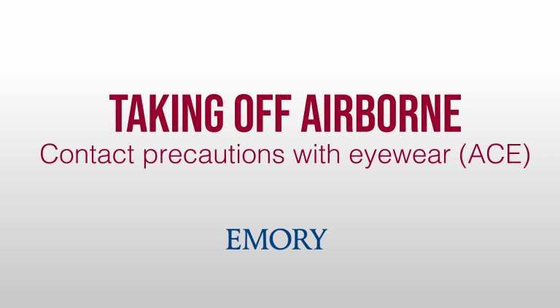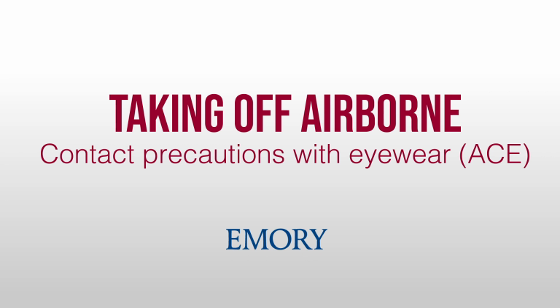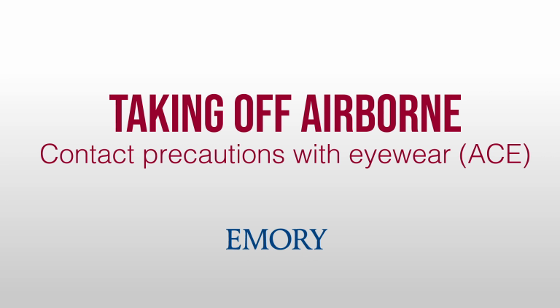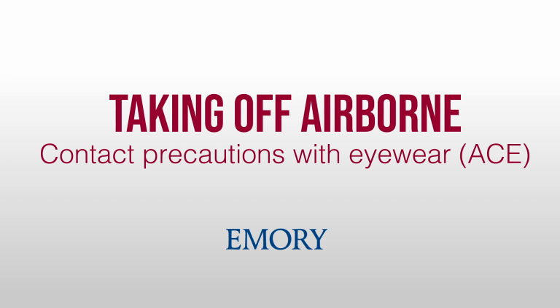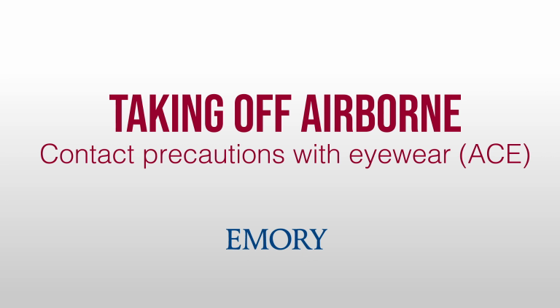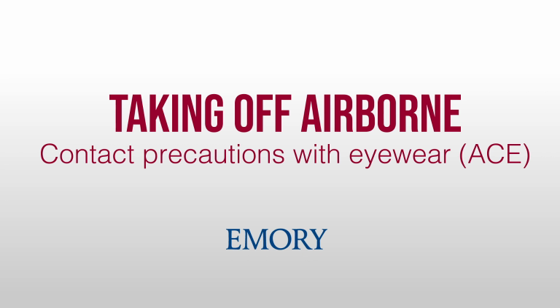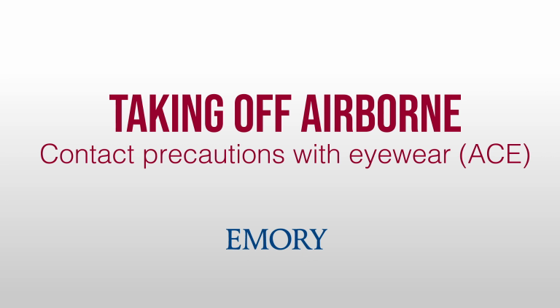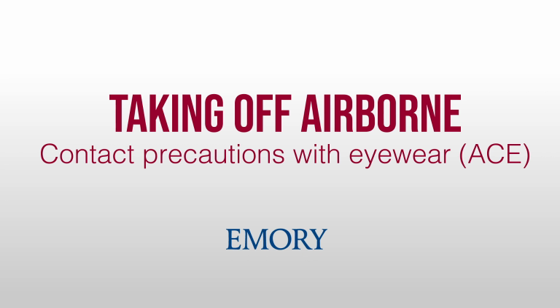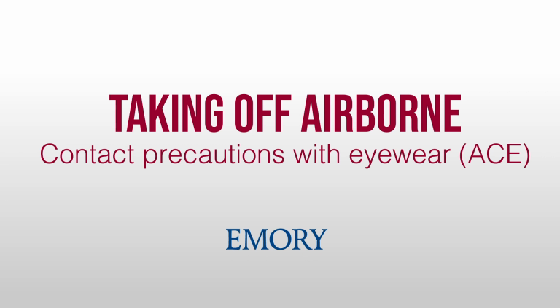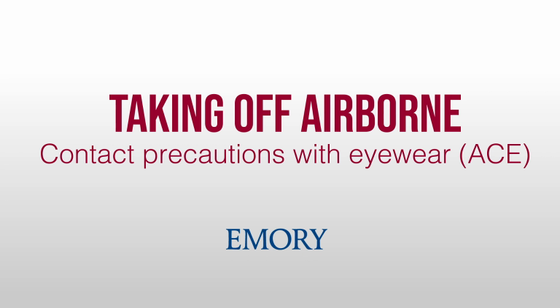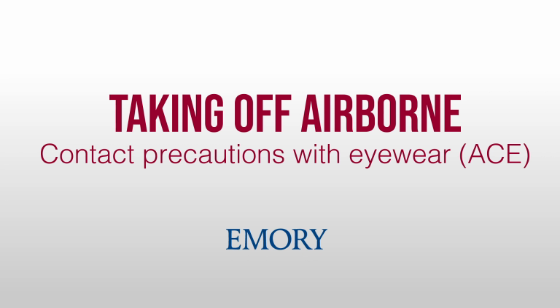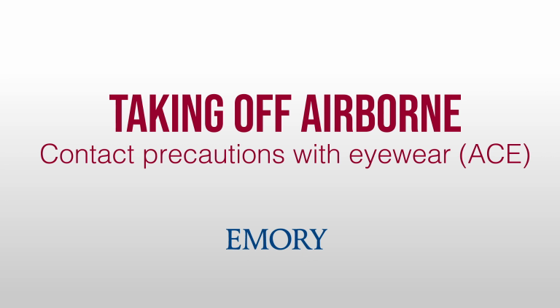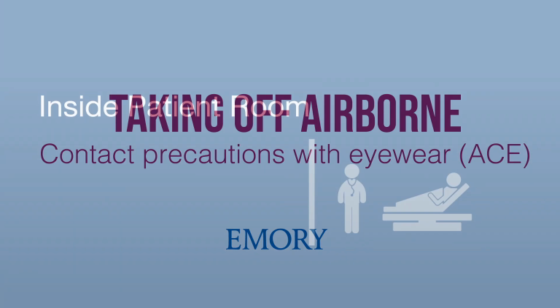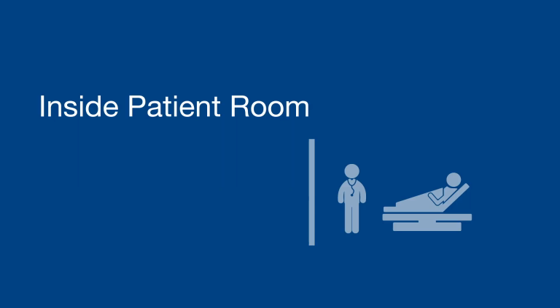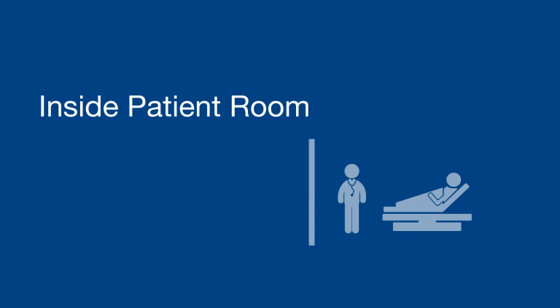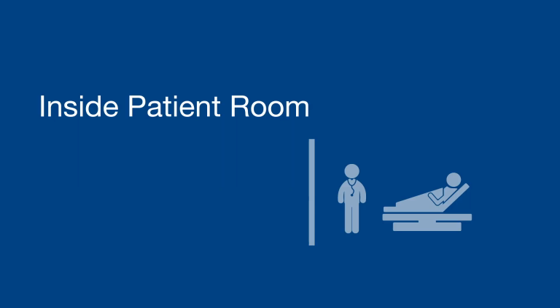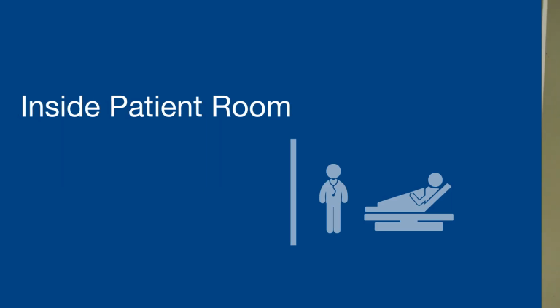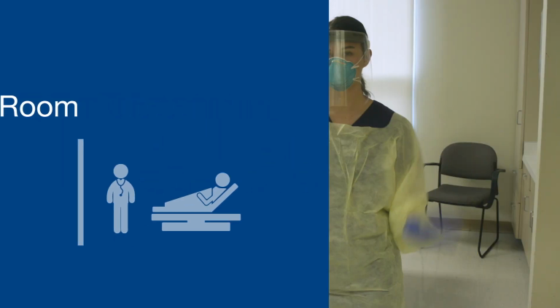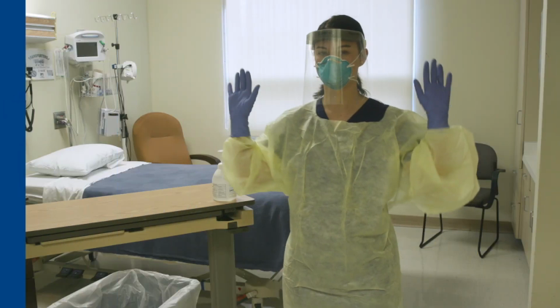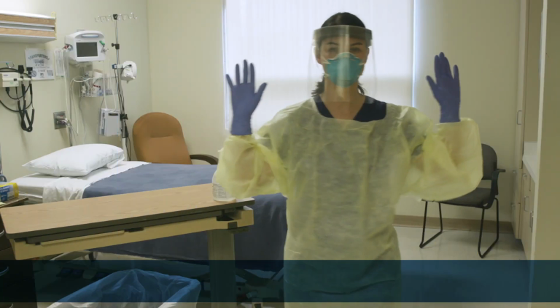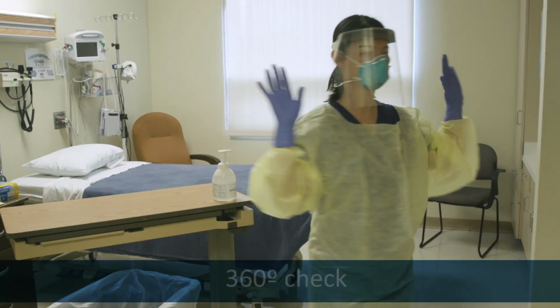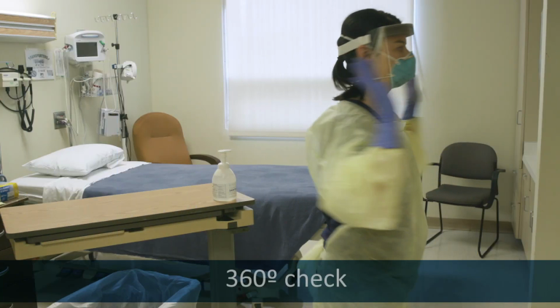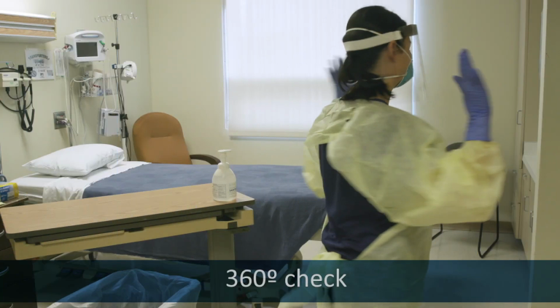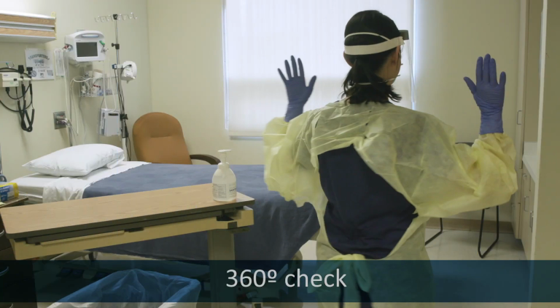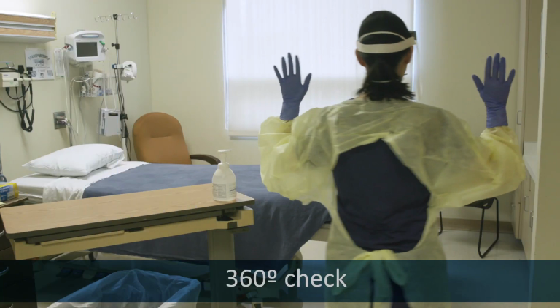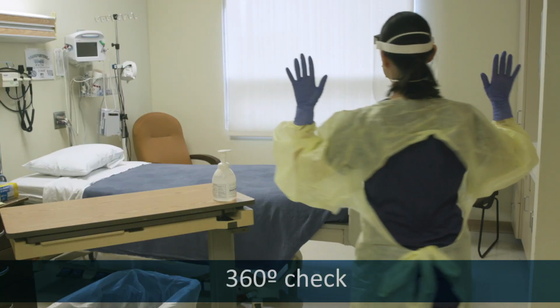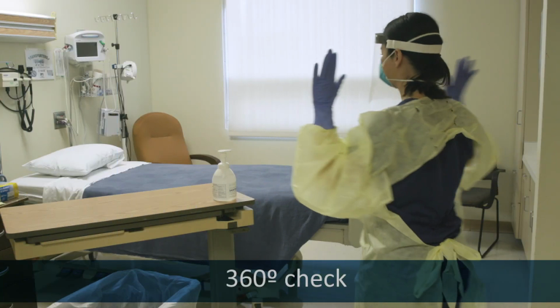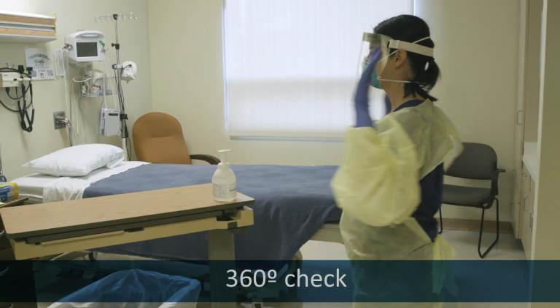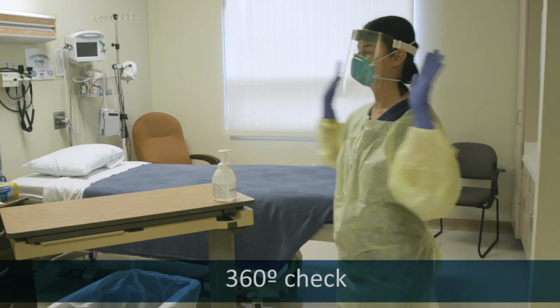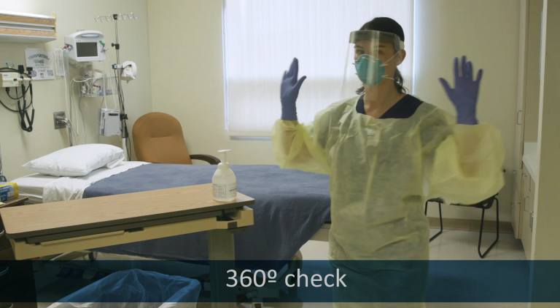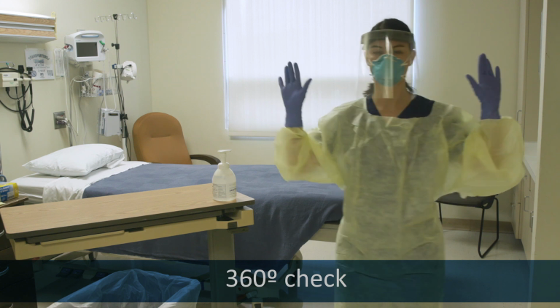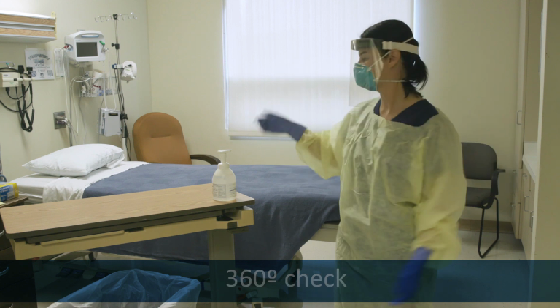Taking off airborne contact precautions with eyewear, inside the patient room. It helps to have a buddy do a 360 visual inspection if they can see you through the patient door.